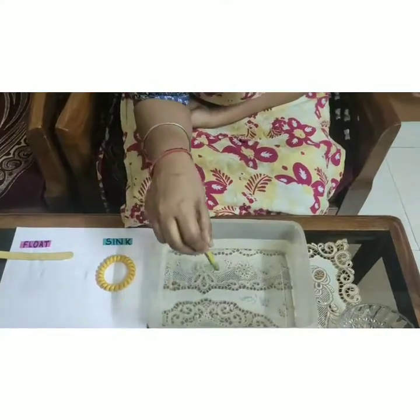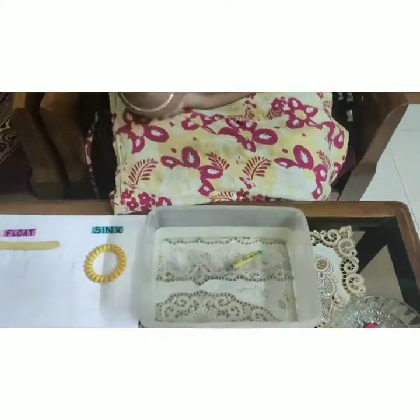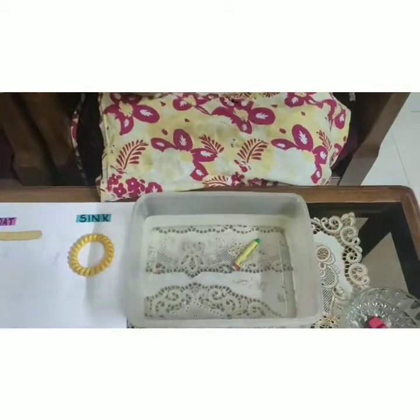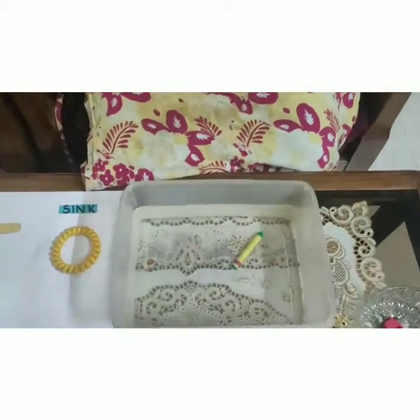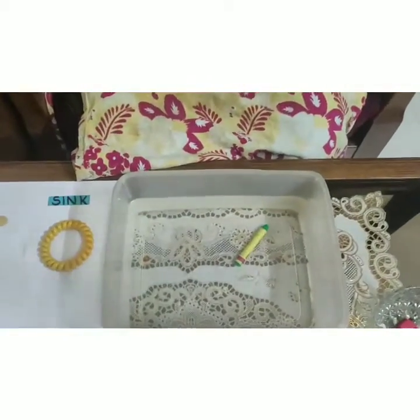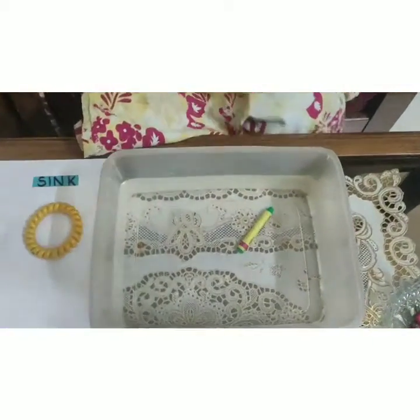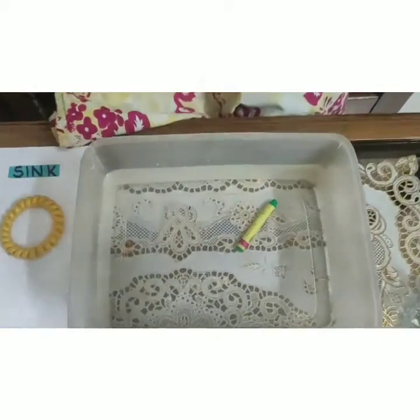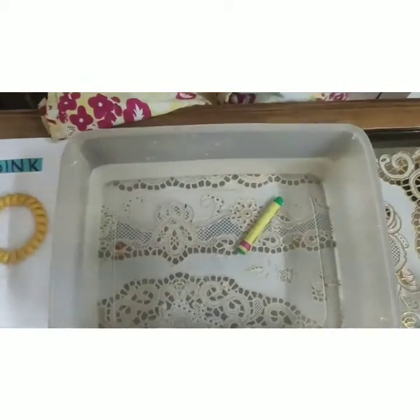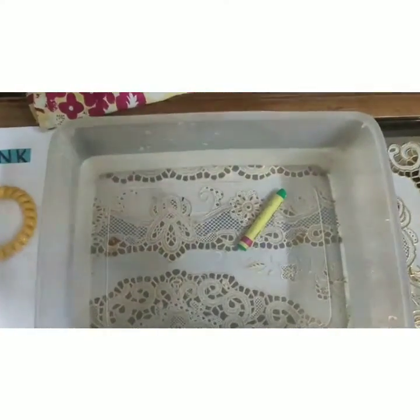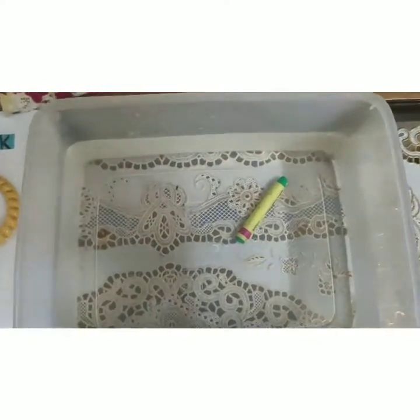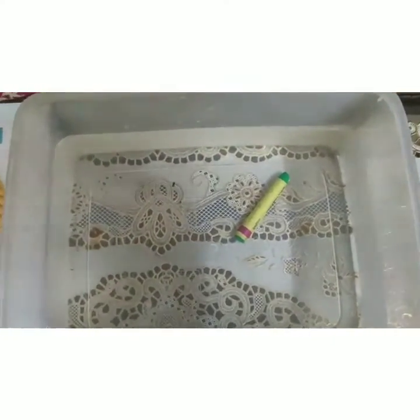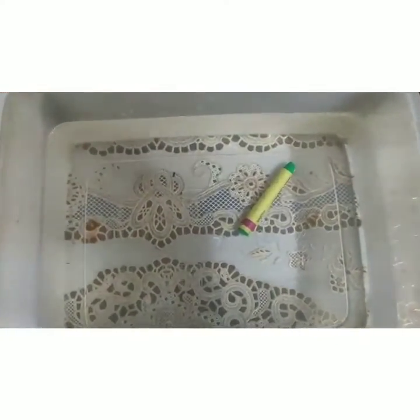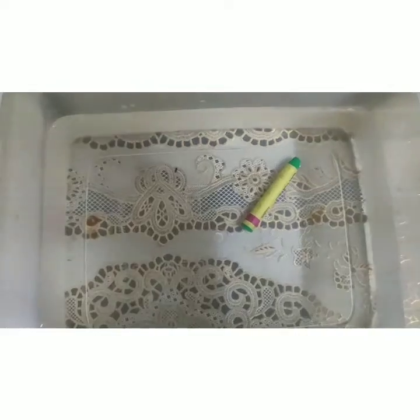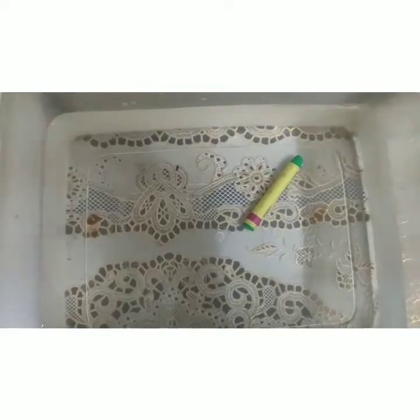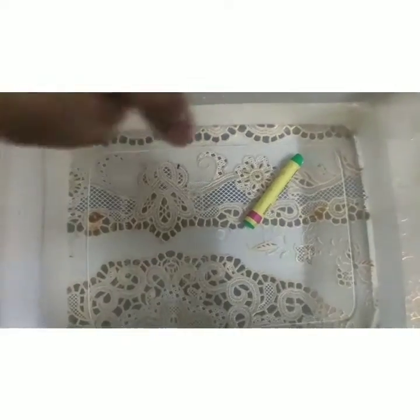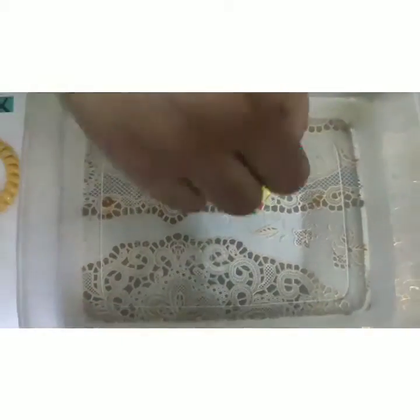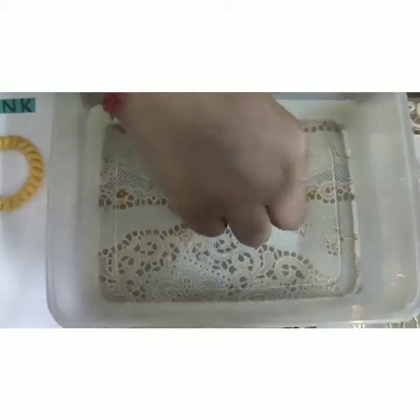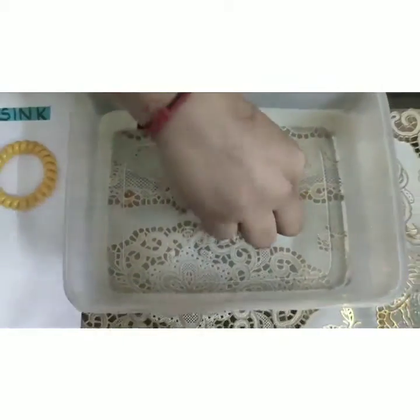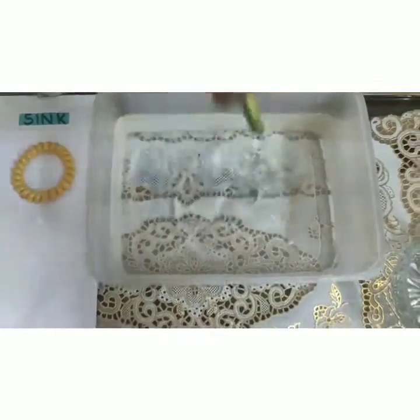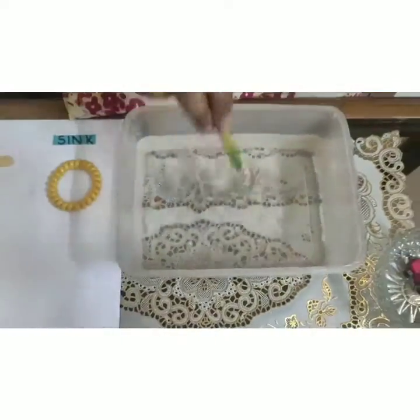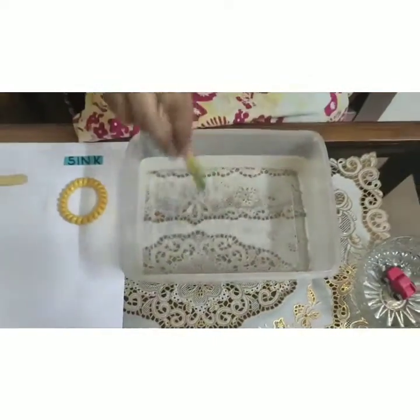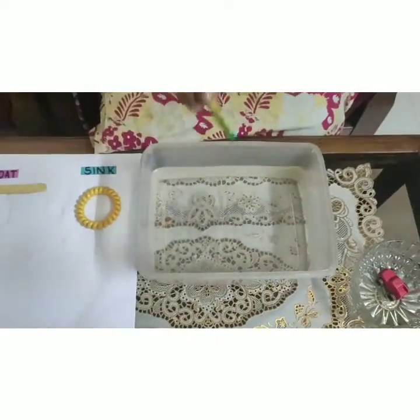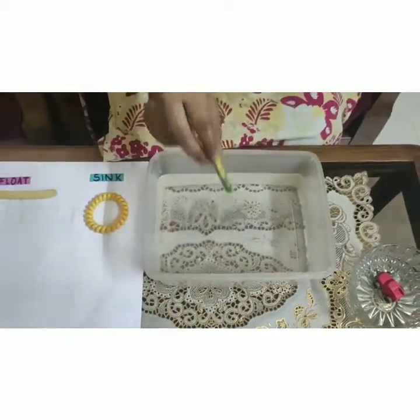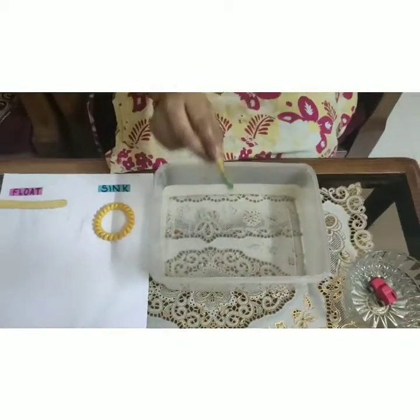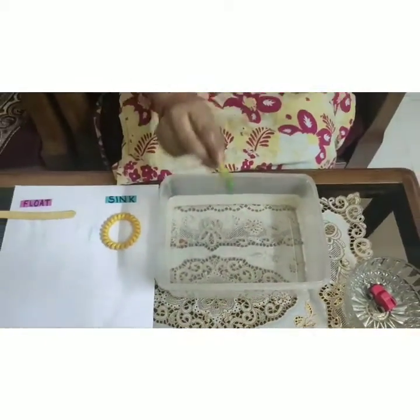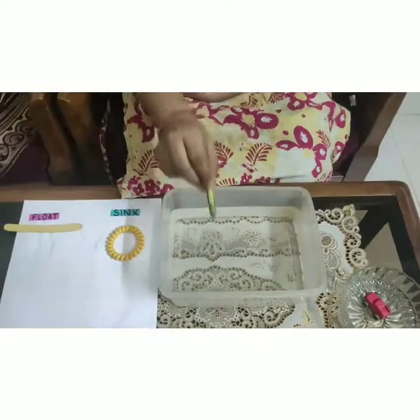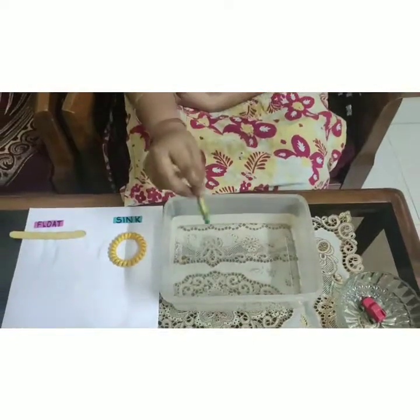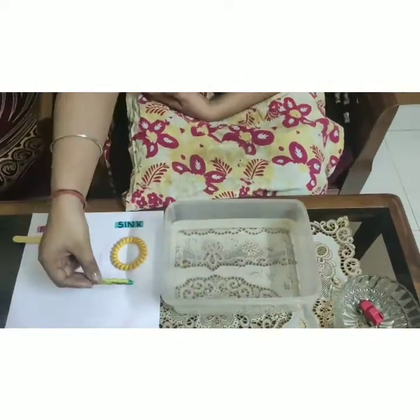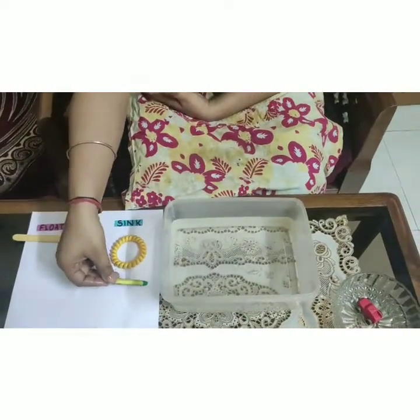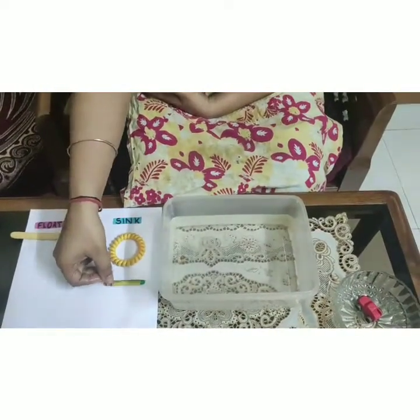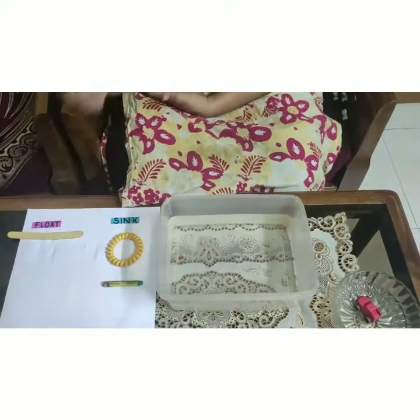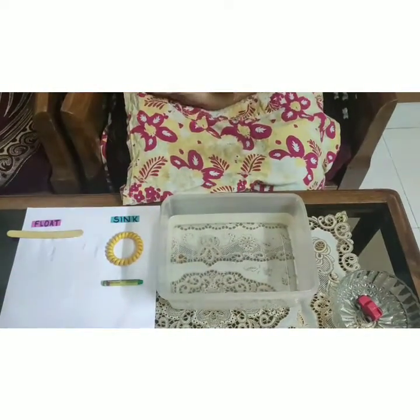Let's drop it. Can you all see that it also sank in the water? Which means that this object is heavier than the water. Let's keep it in the sink area.